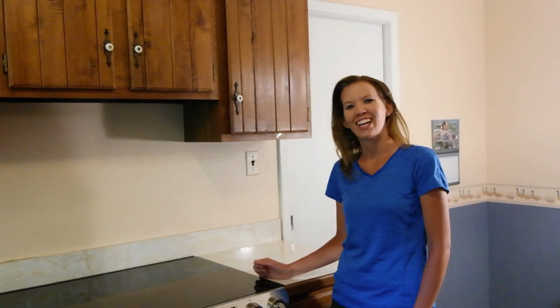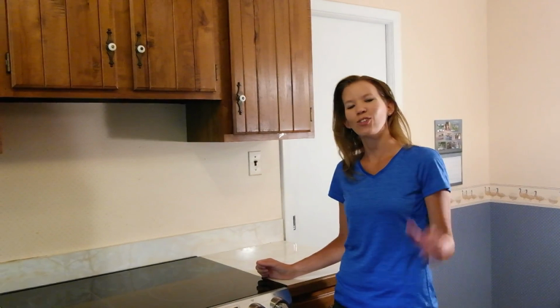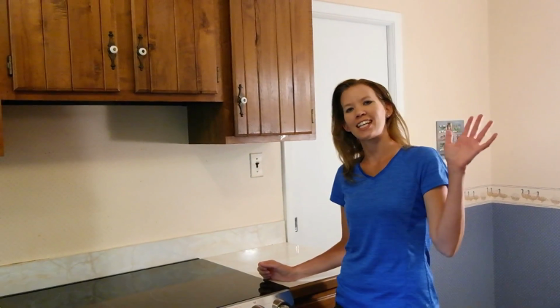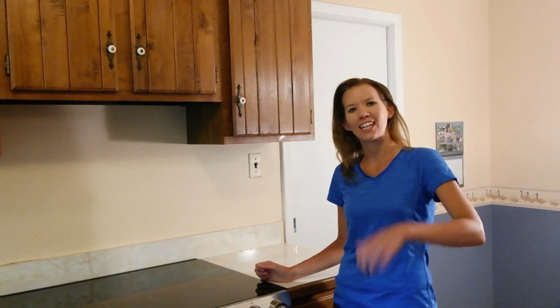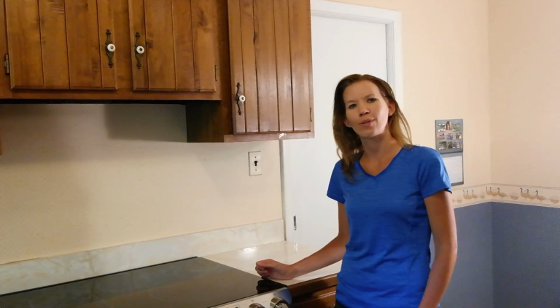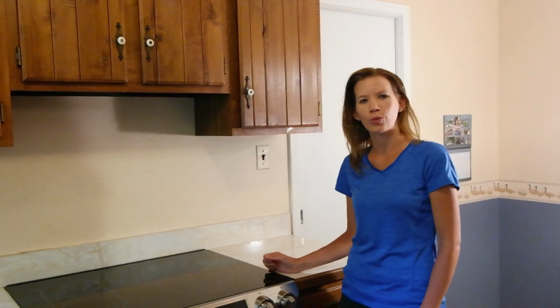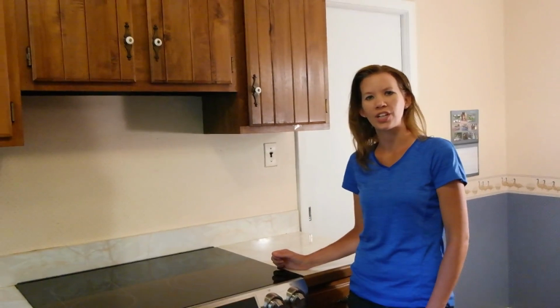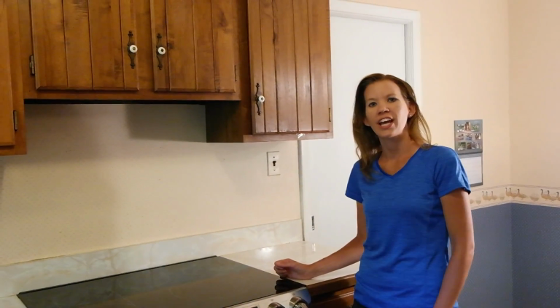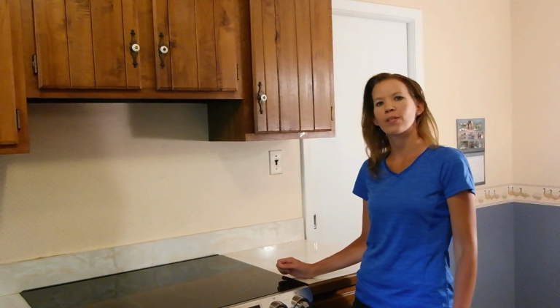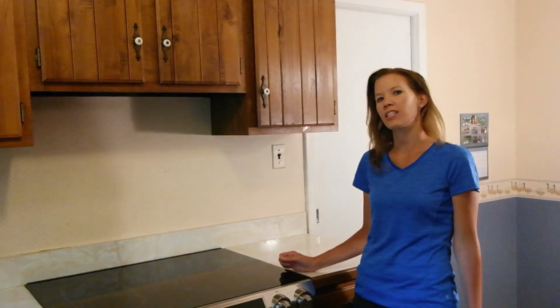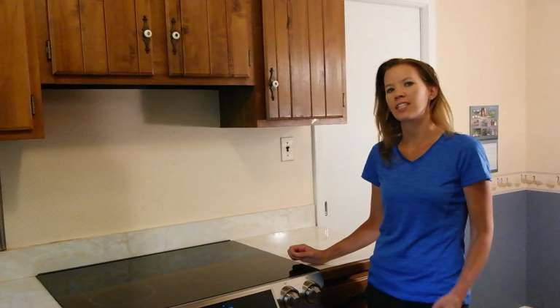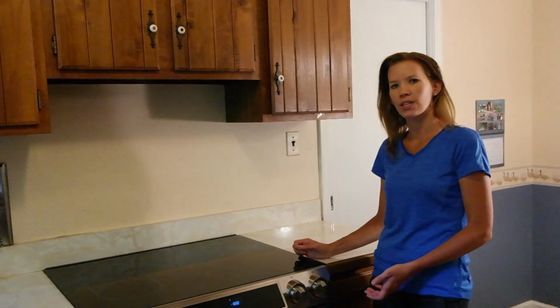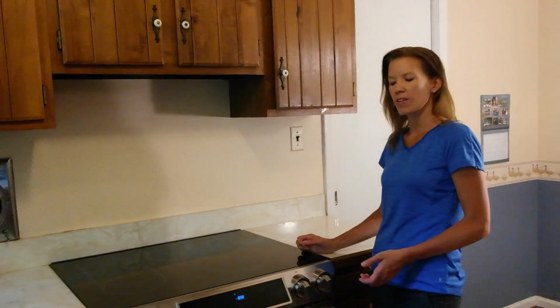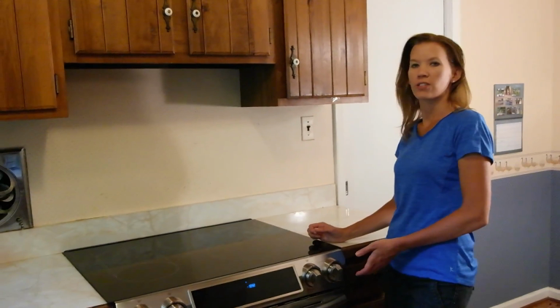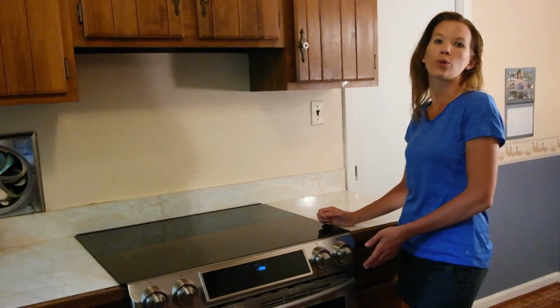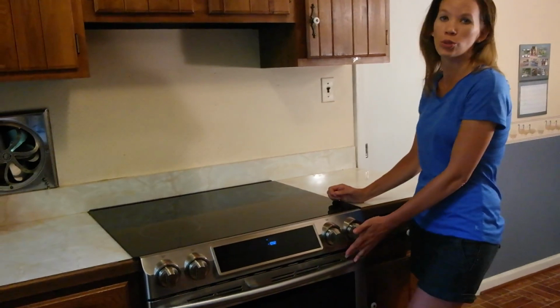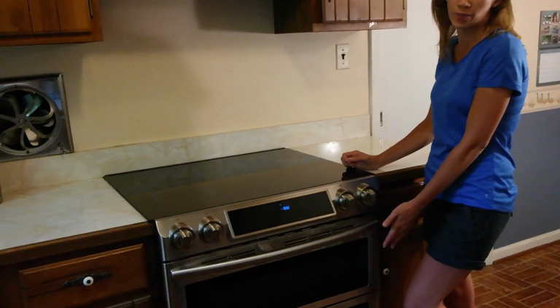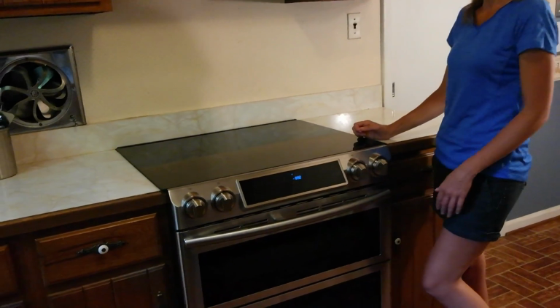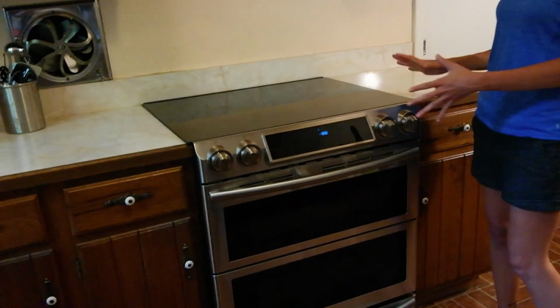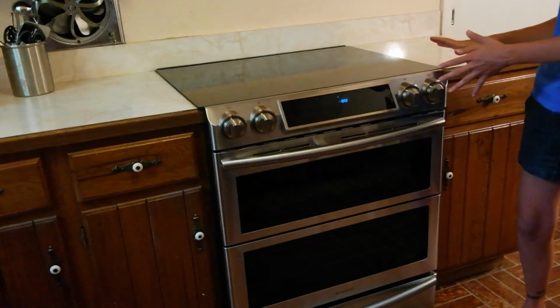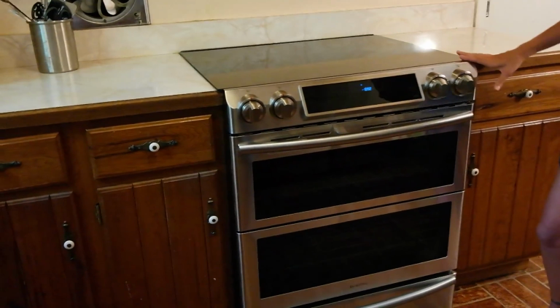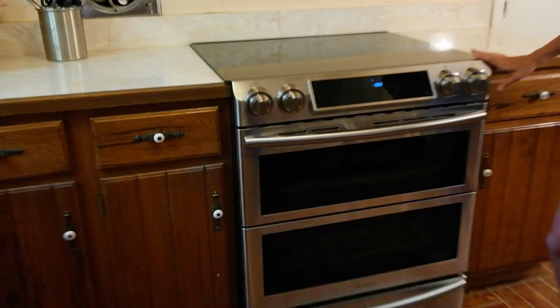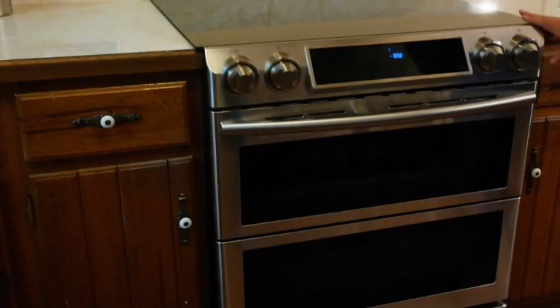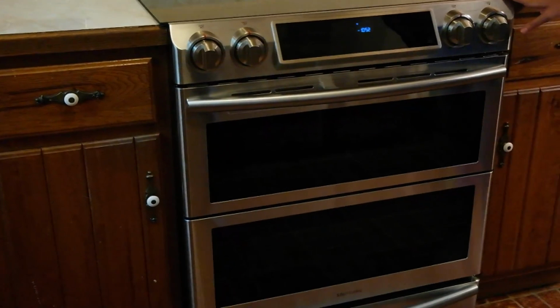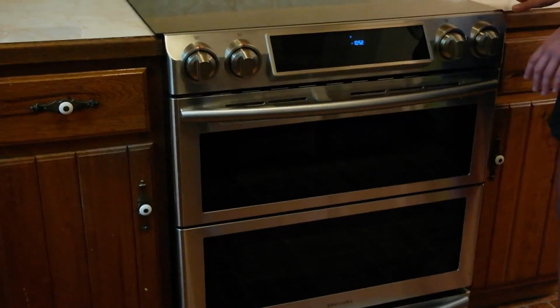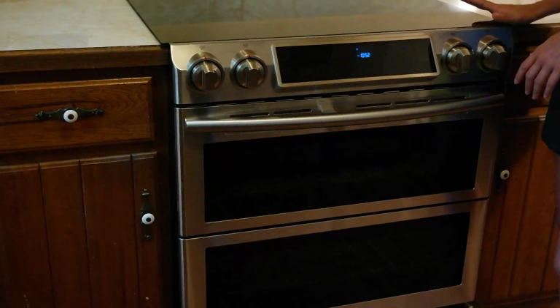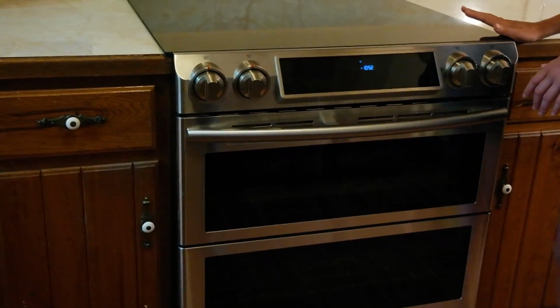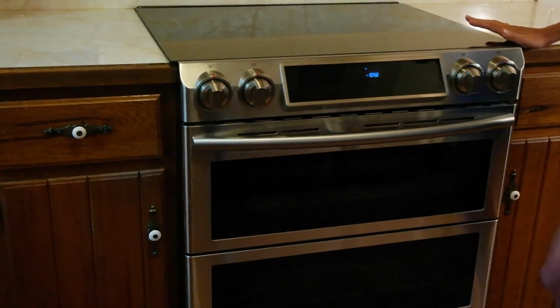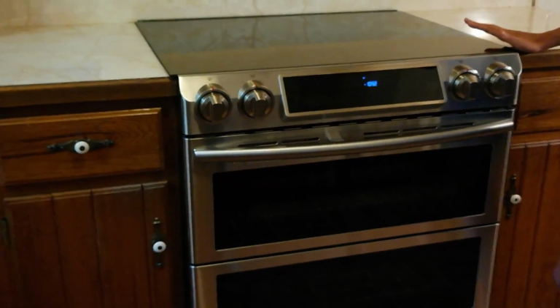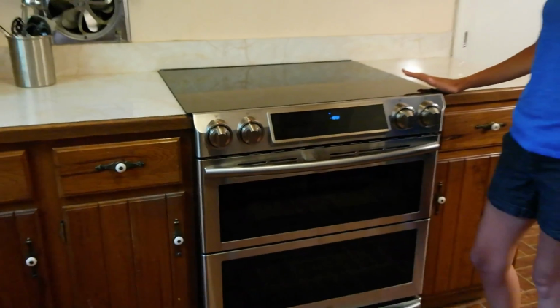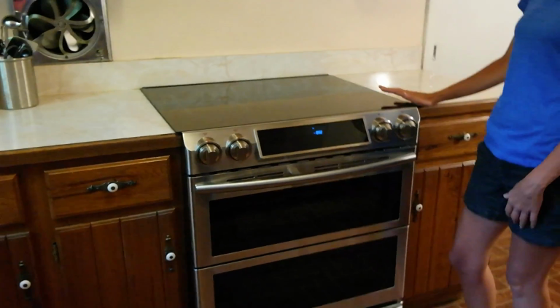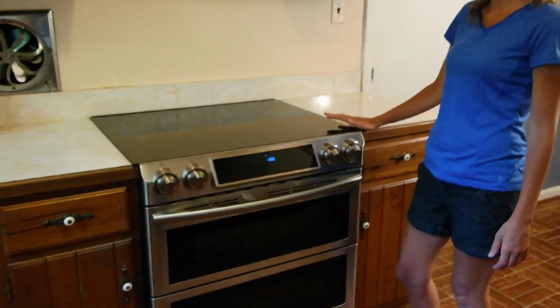Hi everyone, it's Taysa and I'm here from 2wire2tired. Best Buy sent us the Samsung Flex Duo dual door slide-in range with Wi-Fi connectivity to review, and we're here to show off some of our favorite features.